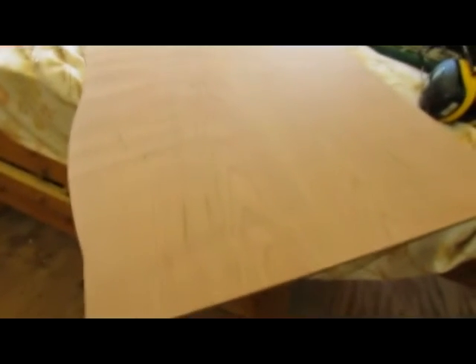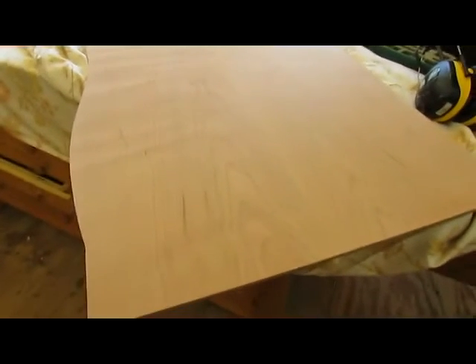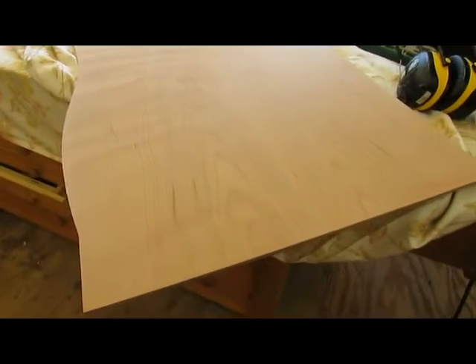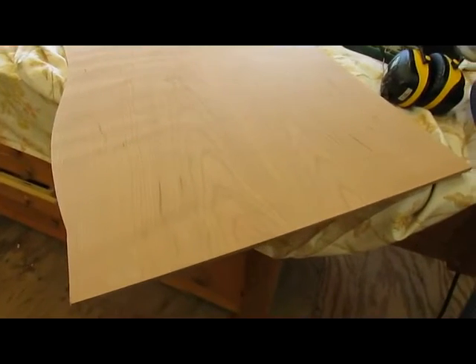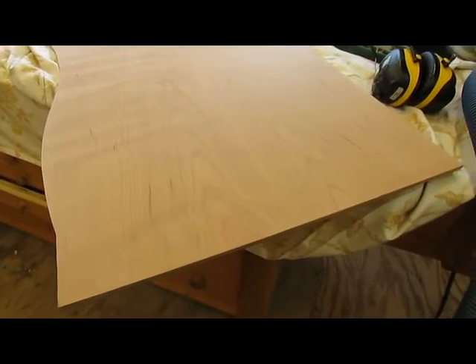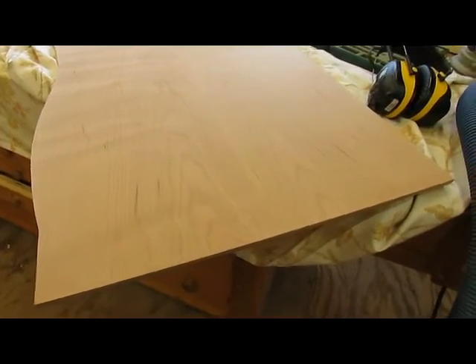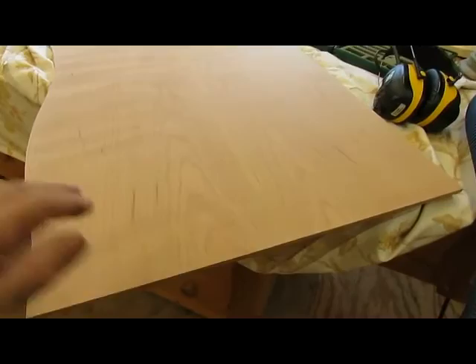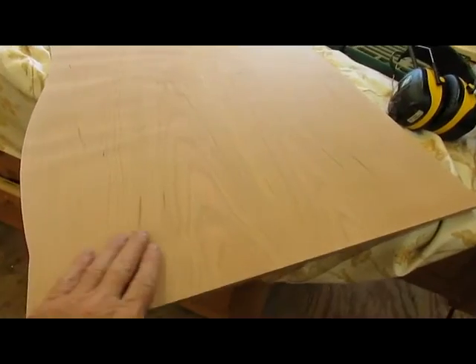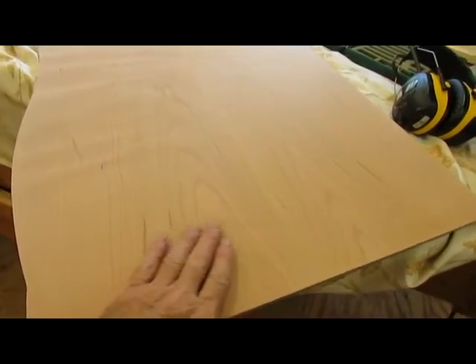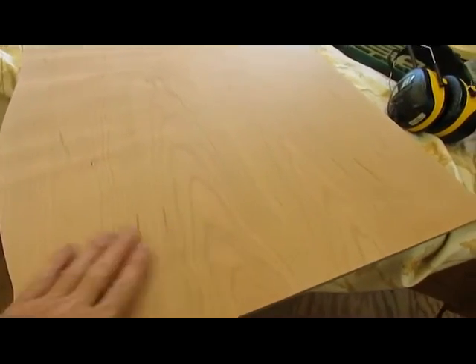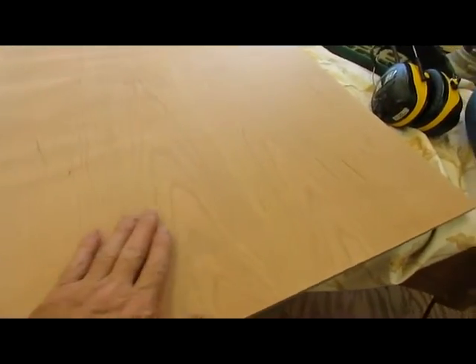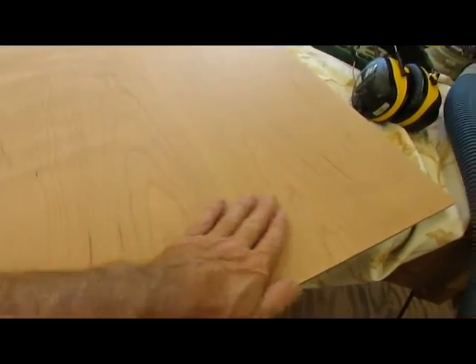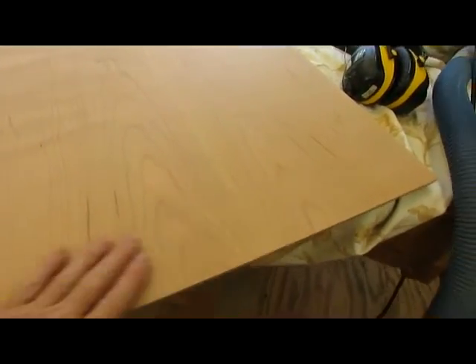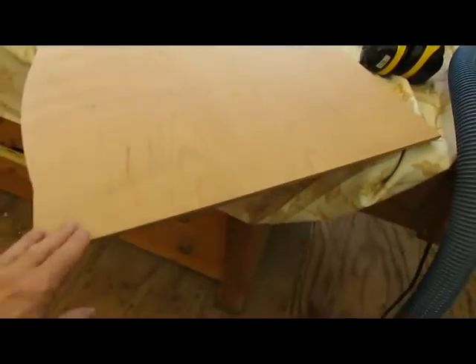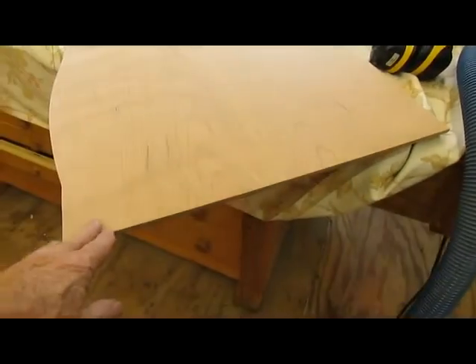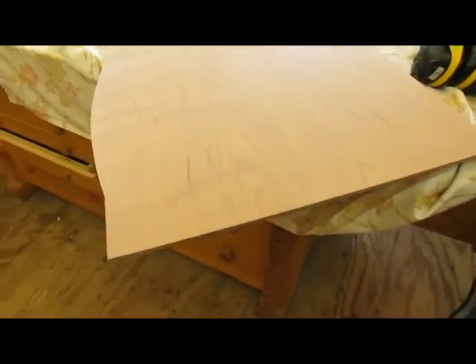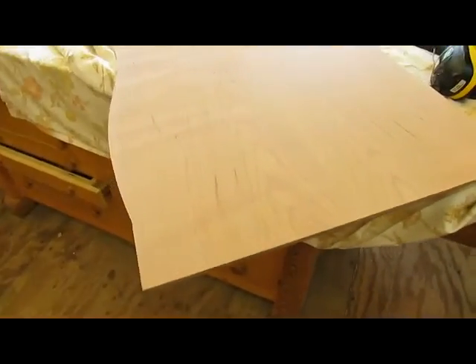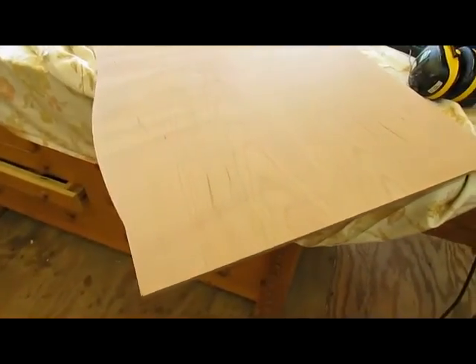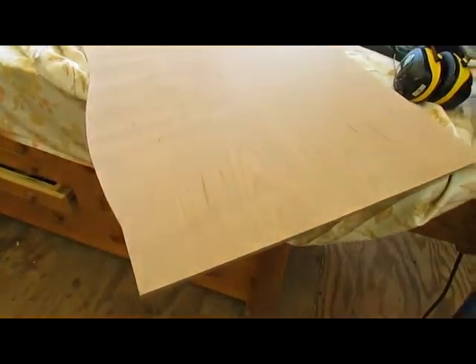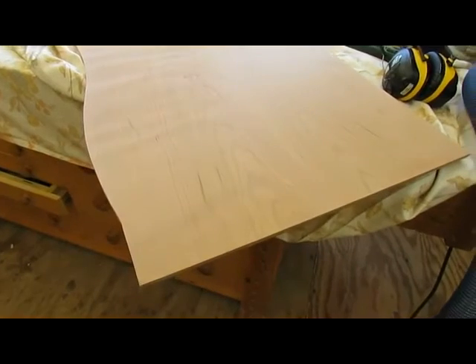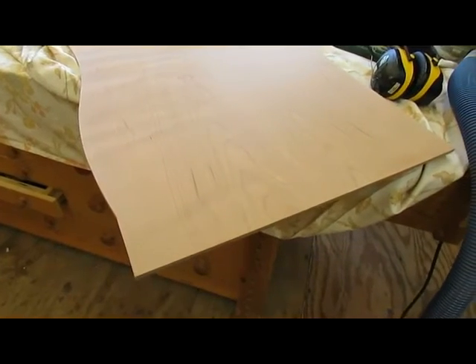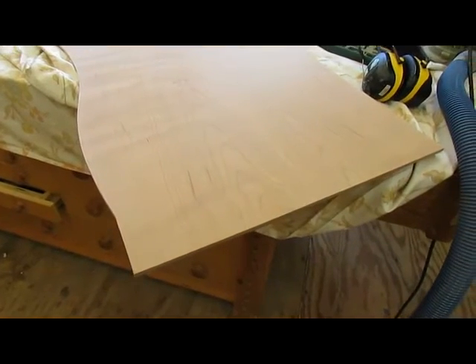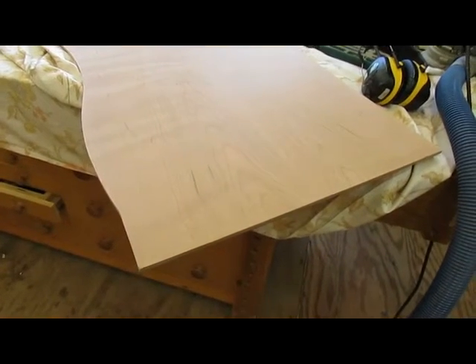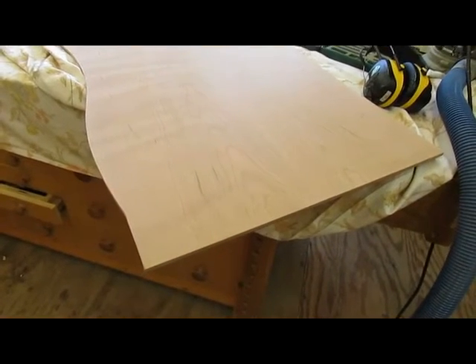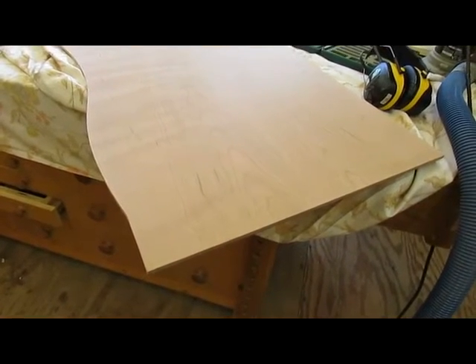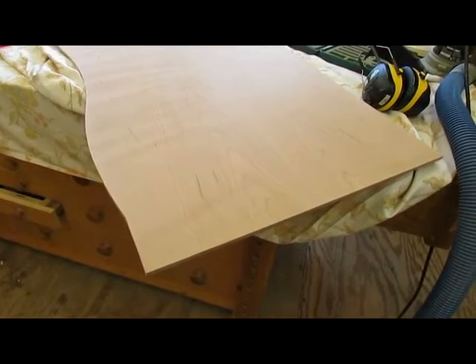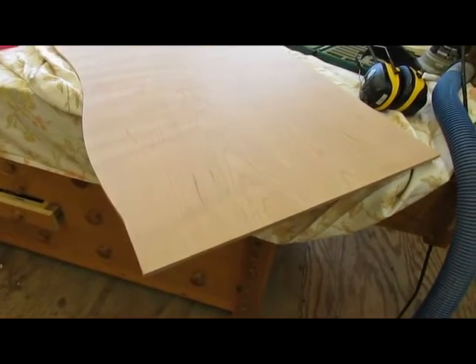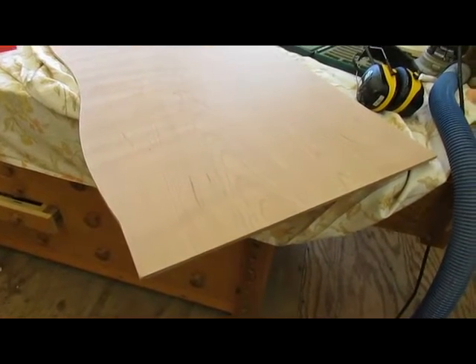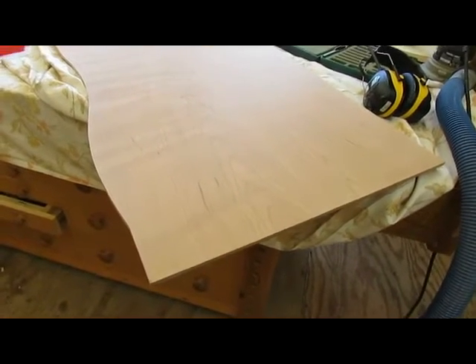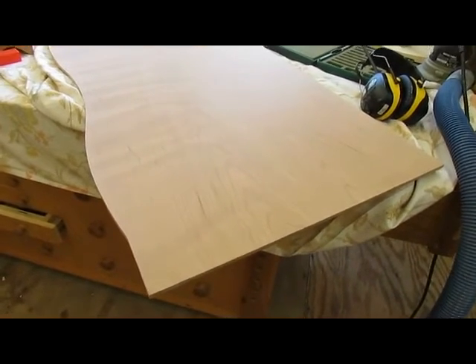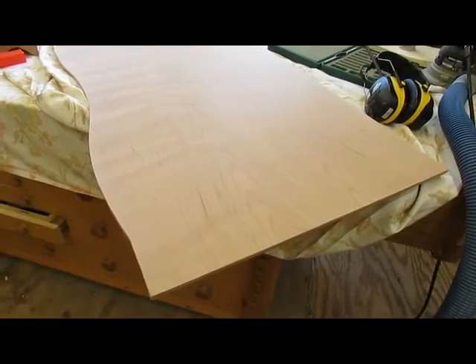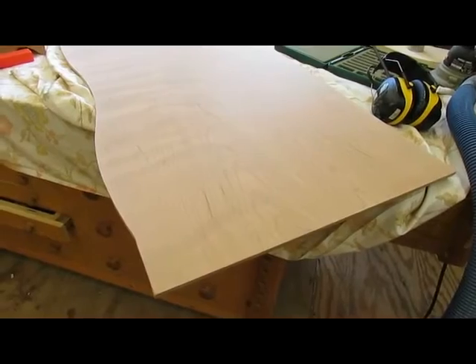I'm sanding the chest top now and it's down to 220. We're ready to soak it with warm water and raise the grain, and then sand to 320.